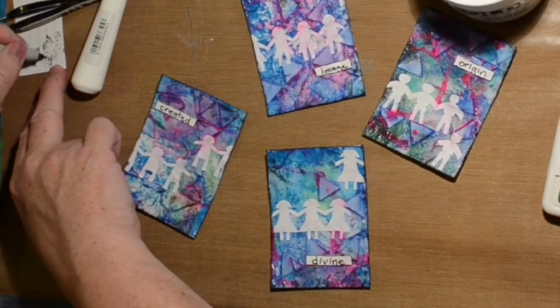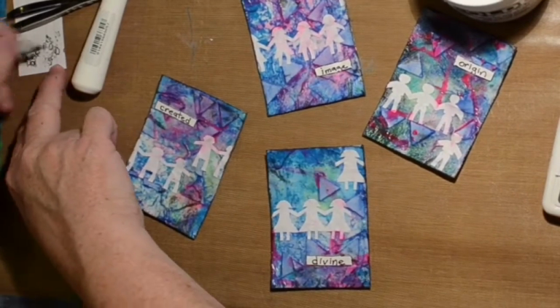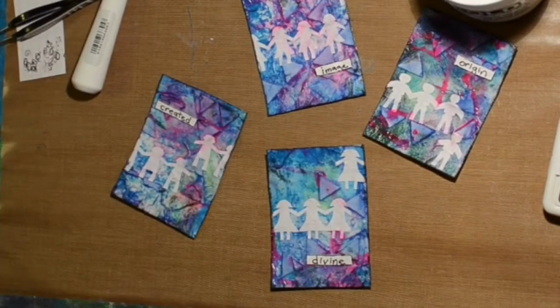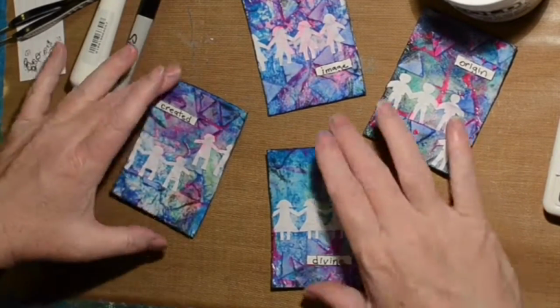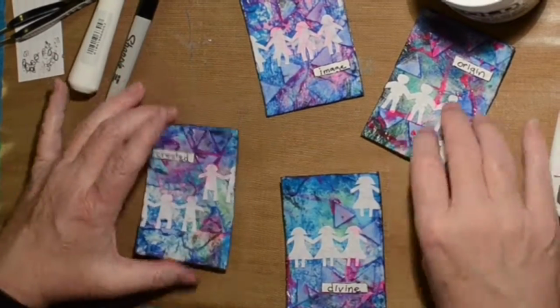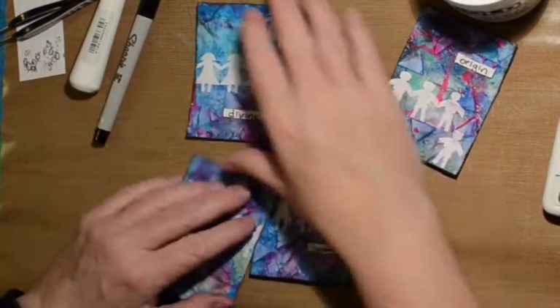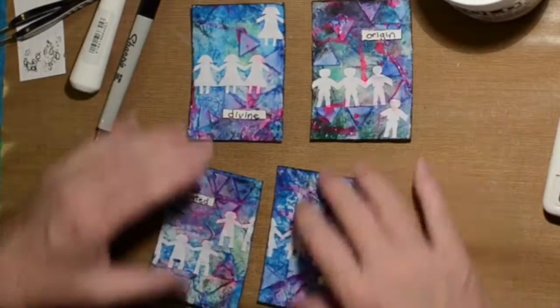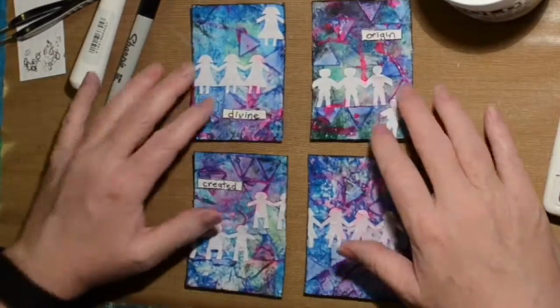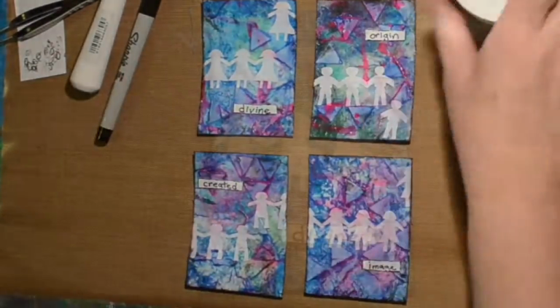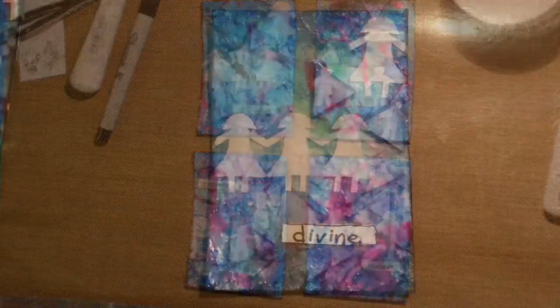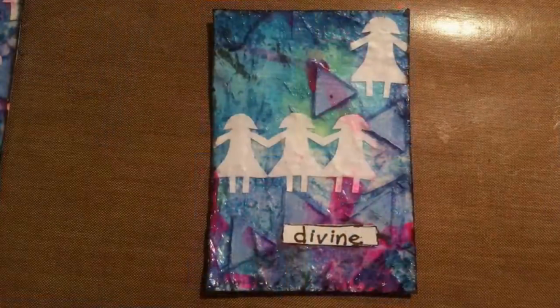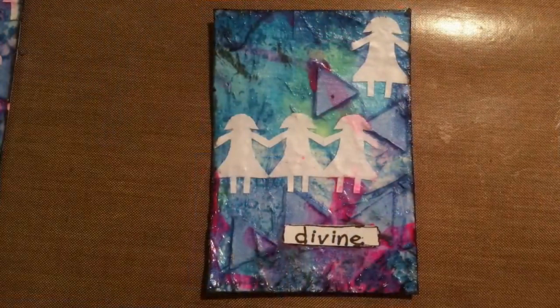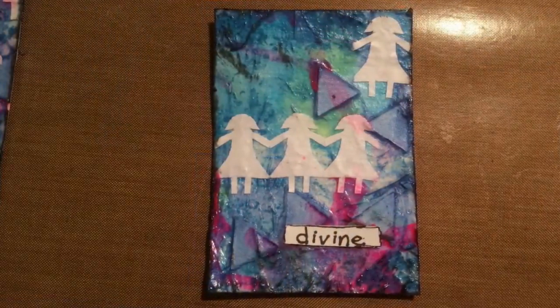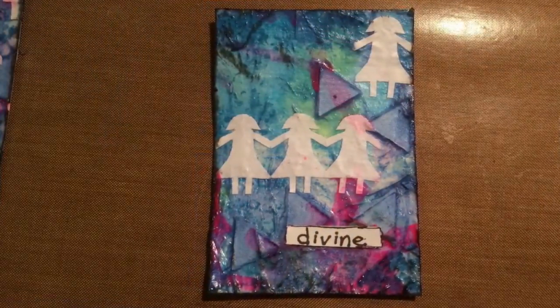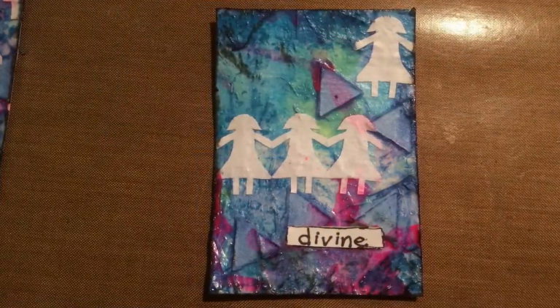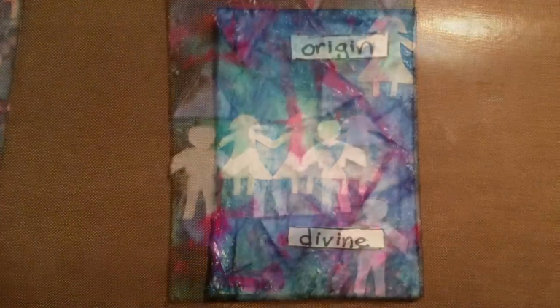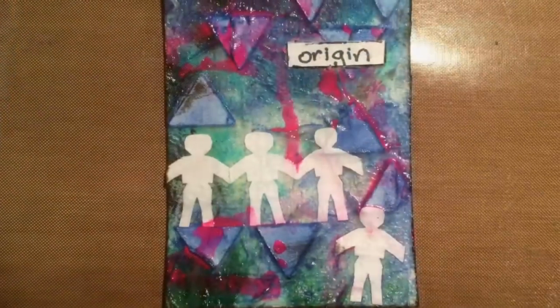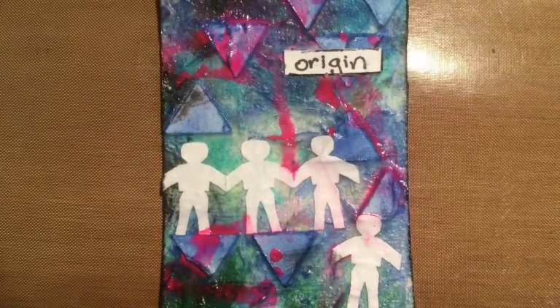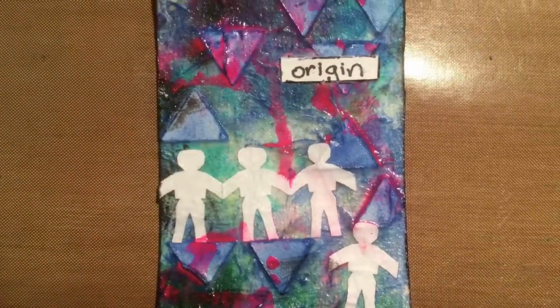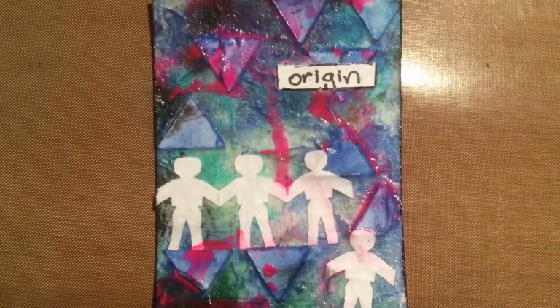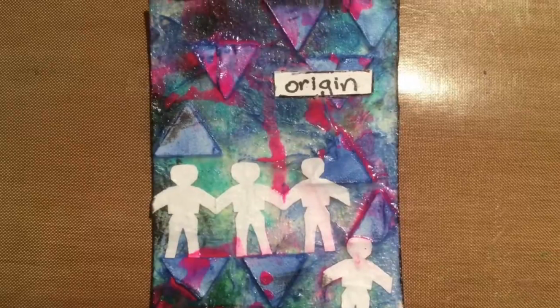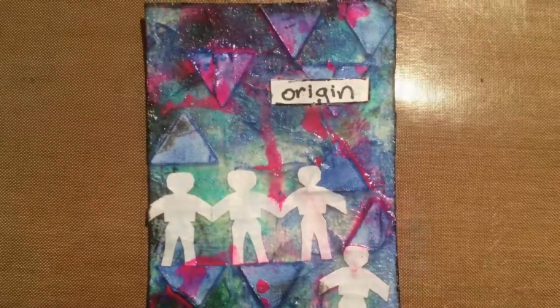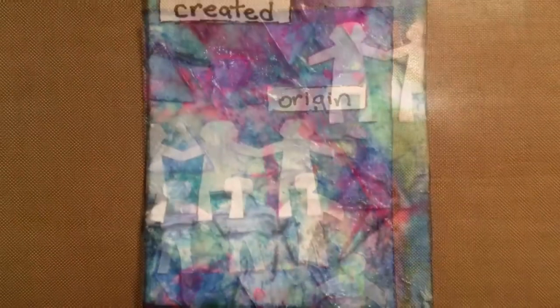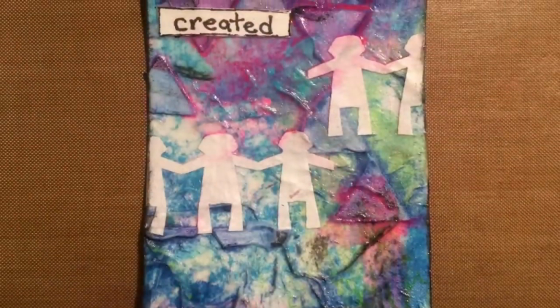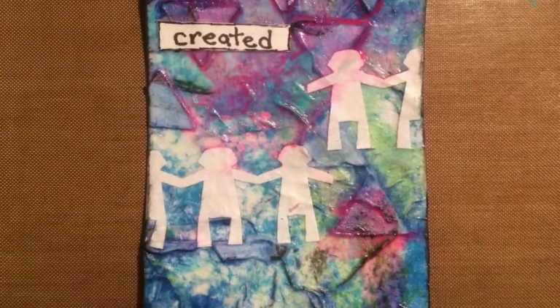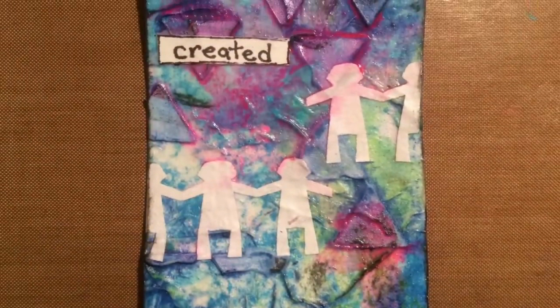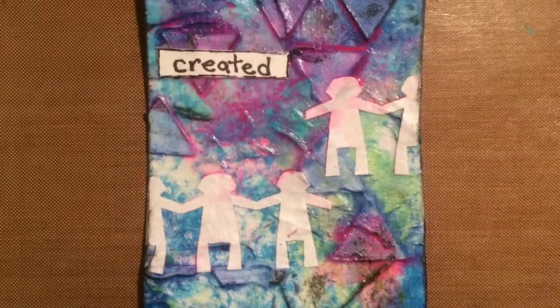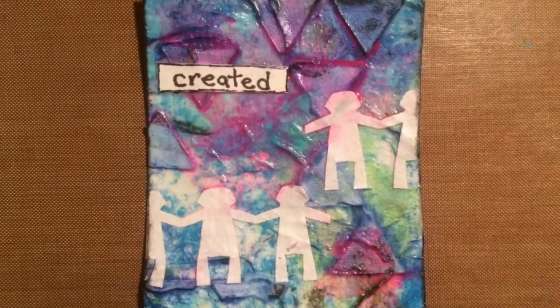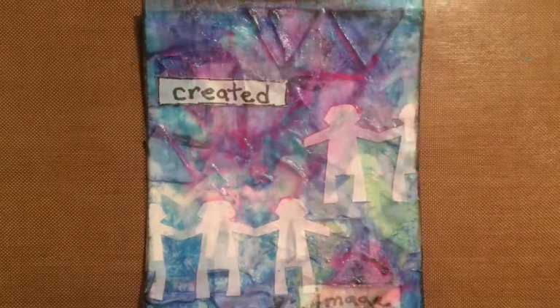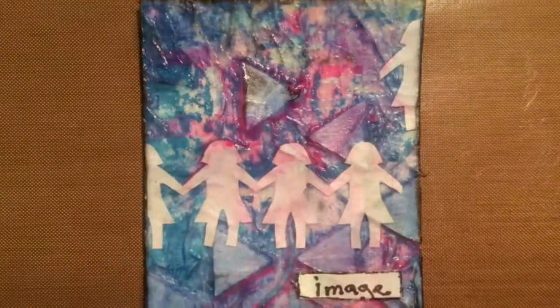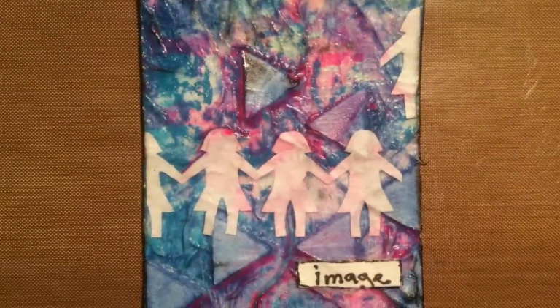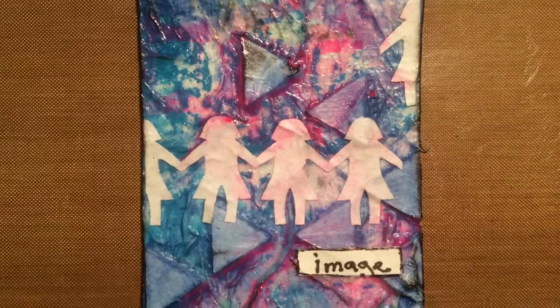There we go — four little ATCs for Easter. Hope you like that. I hope you're having a good Easter. Thanks for watching, see you soon!